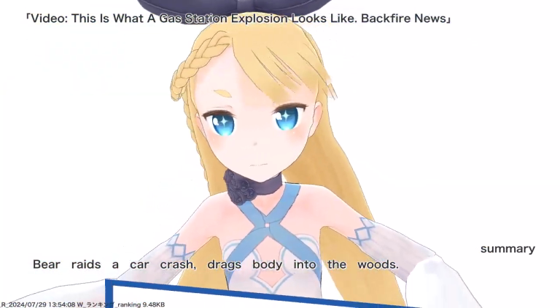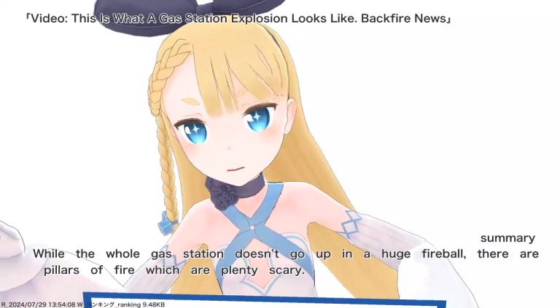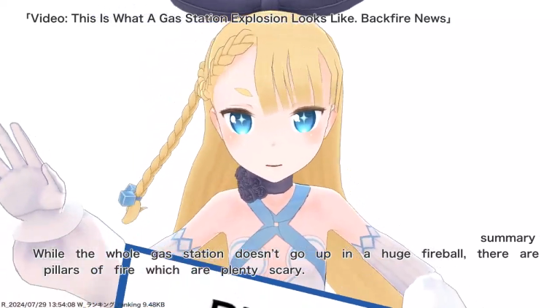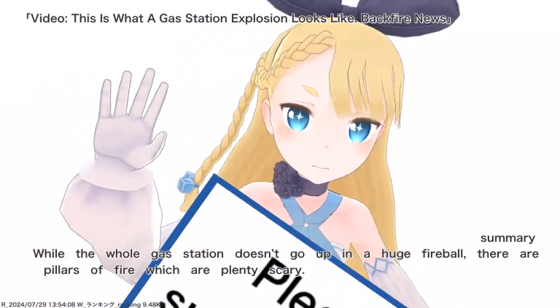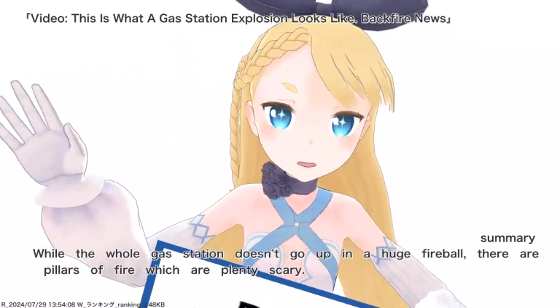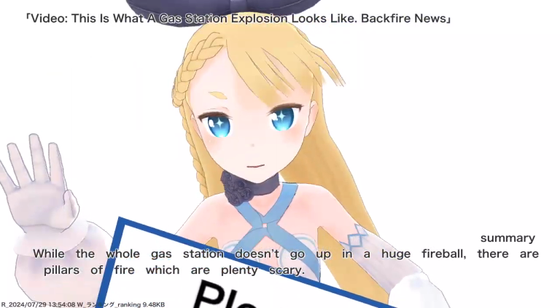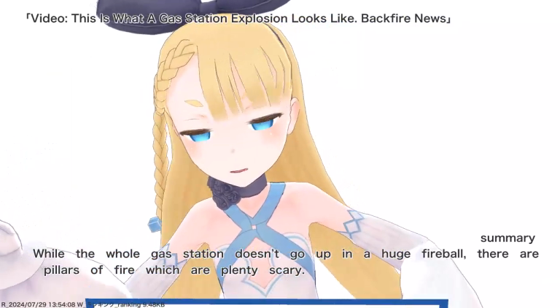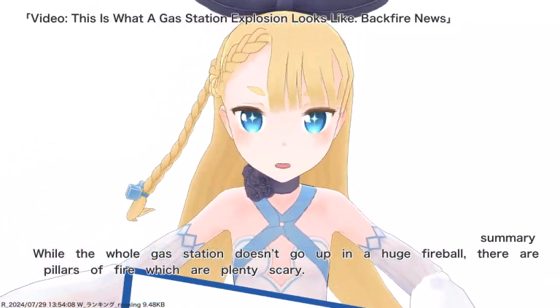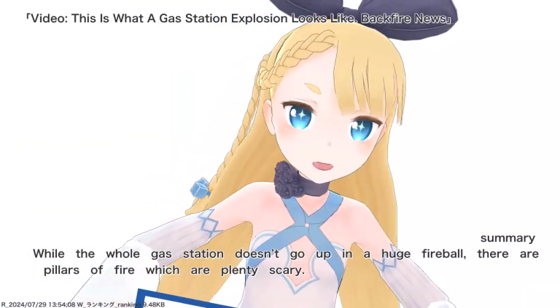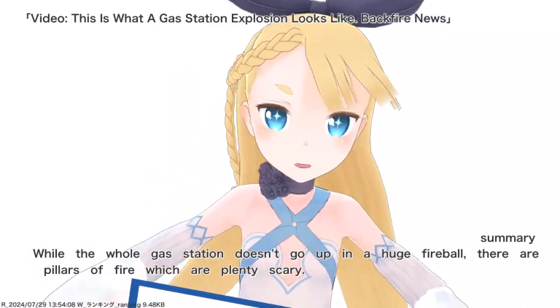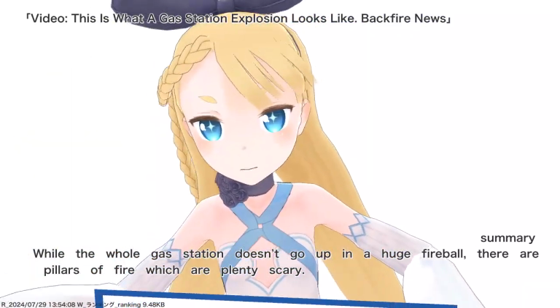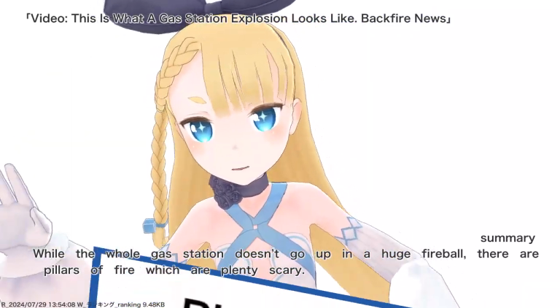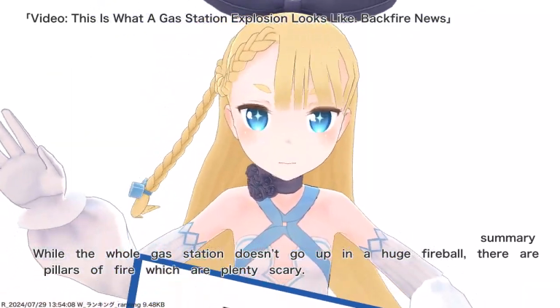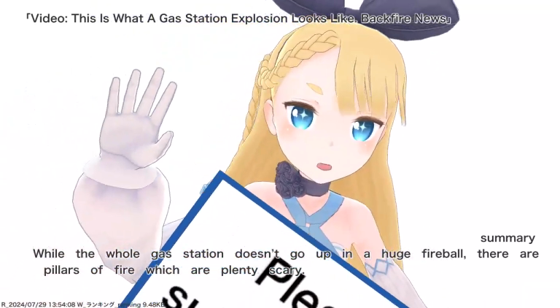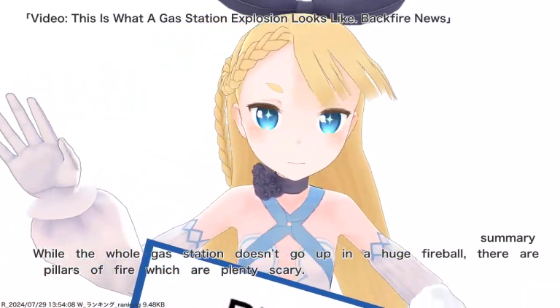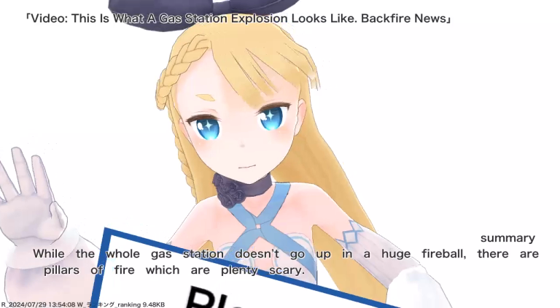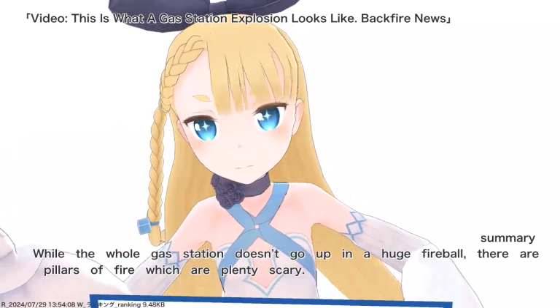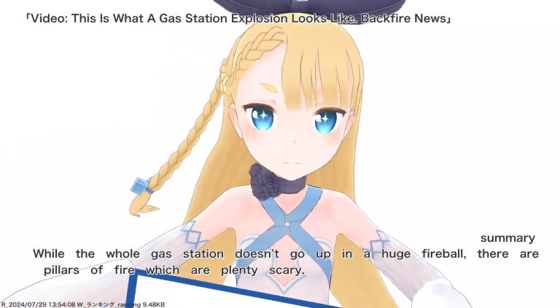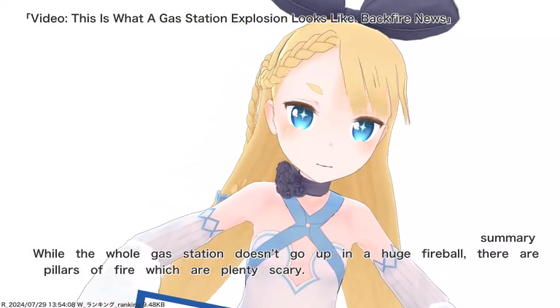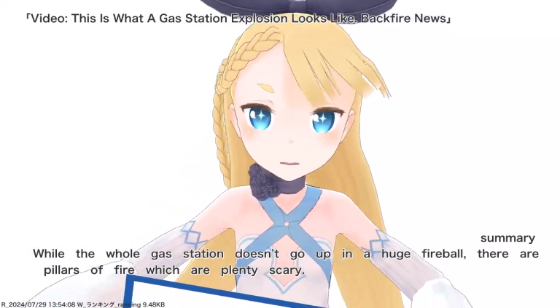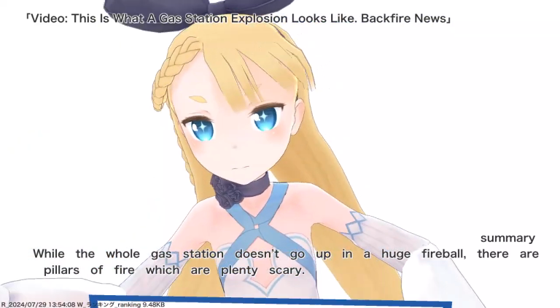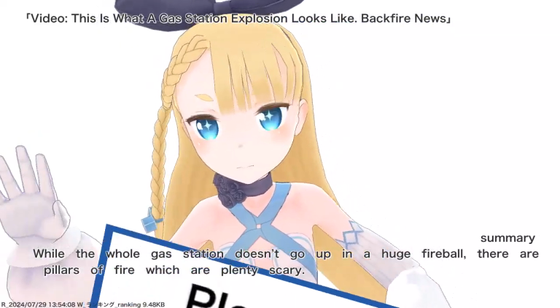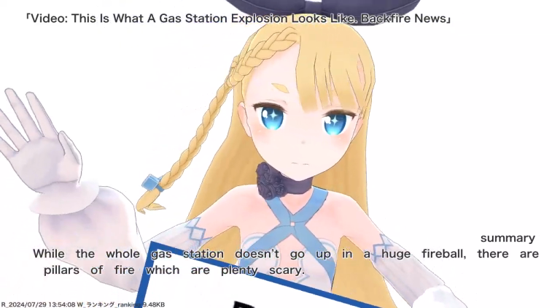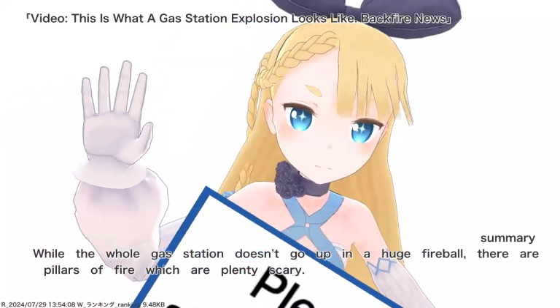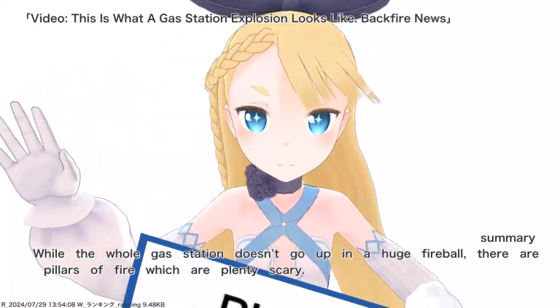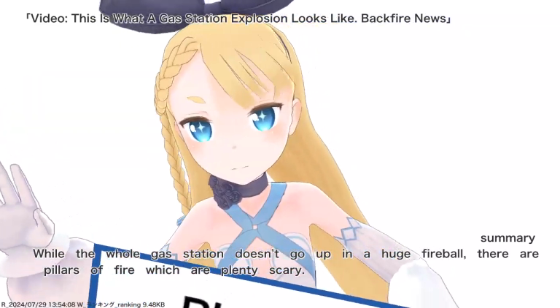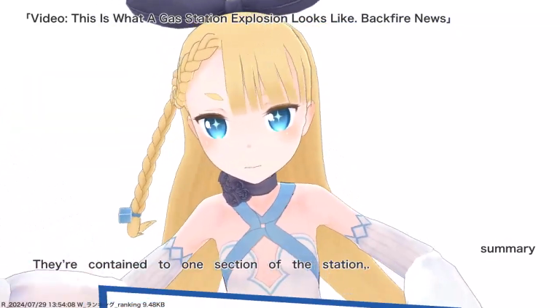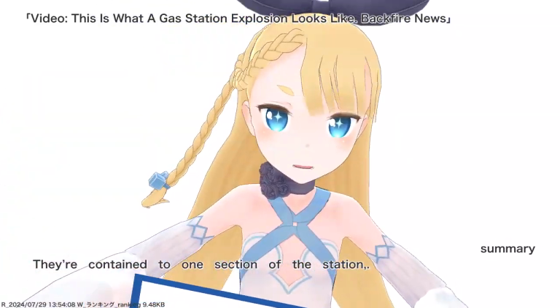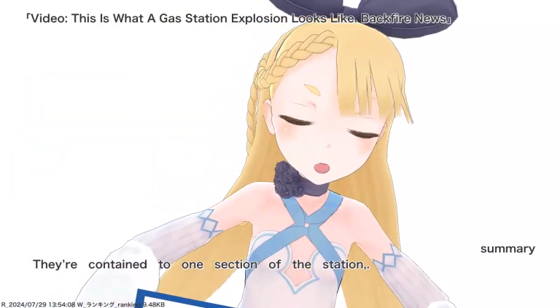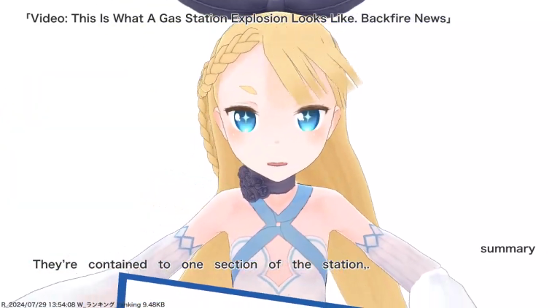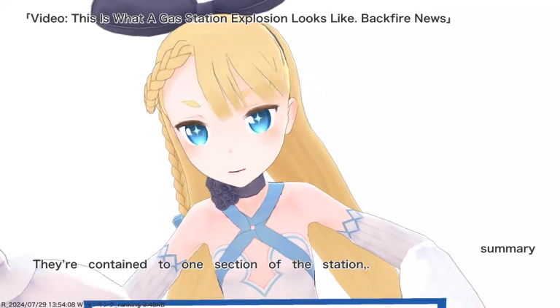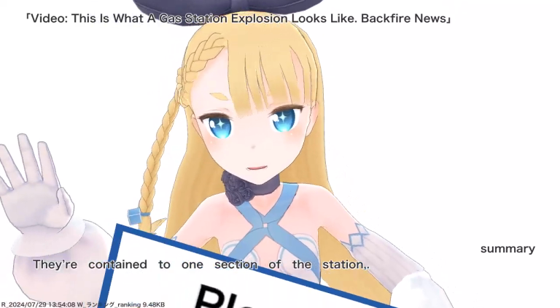While the whole gas station doesn't go up in a huge fireball, there are pillars of fire which are plenty scary. They're contained to one section of the station.